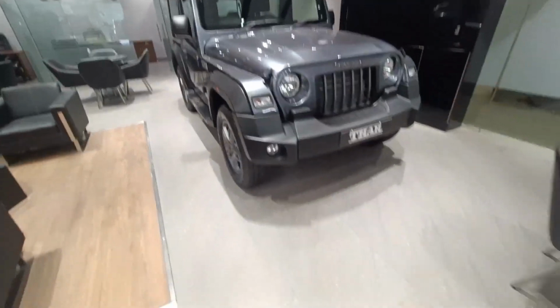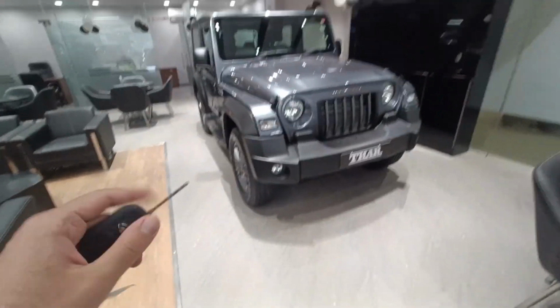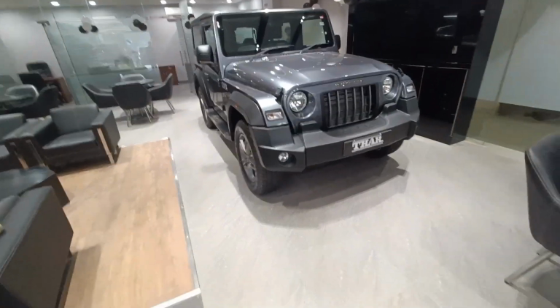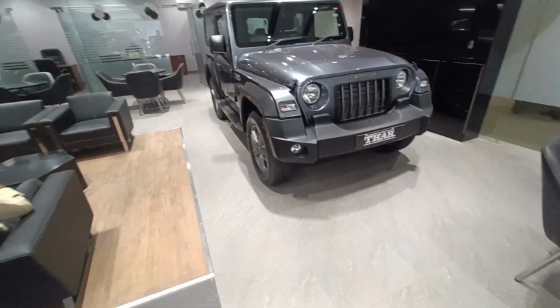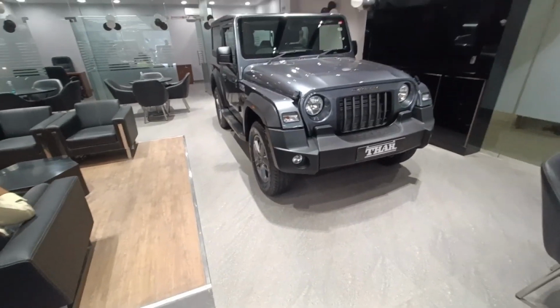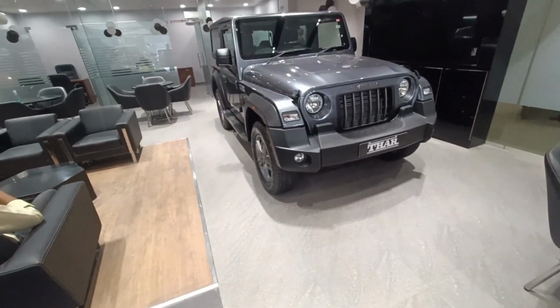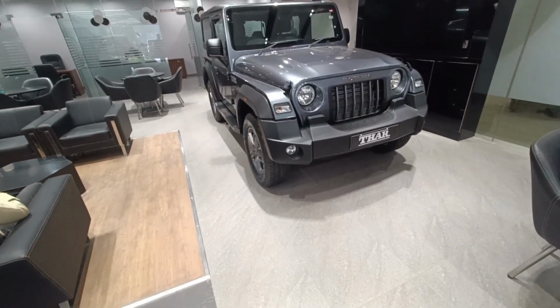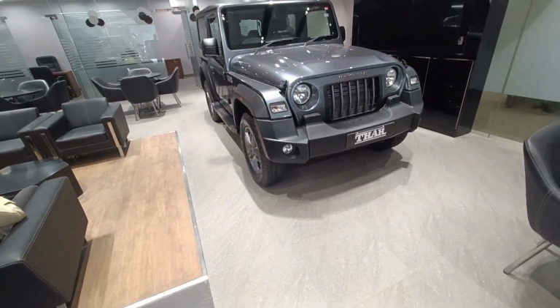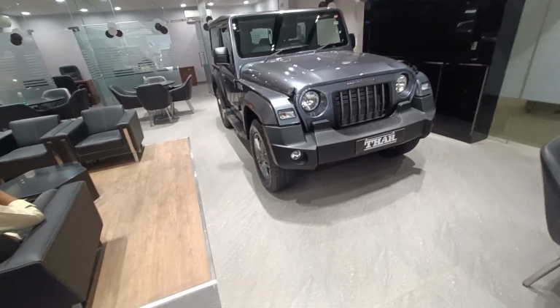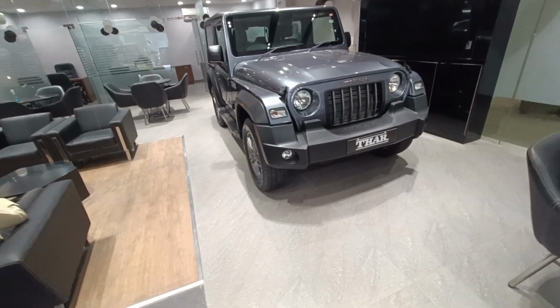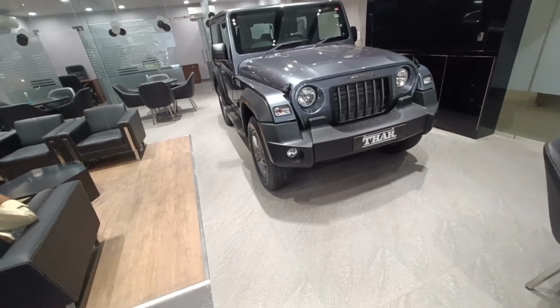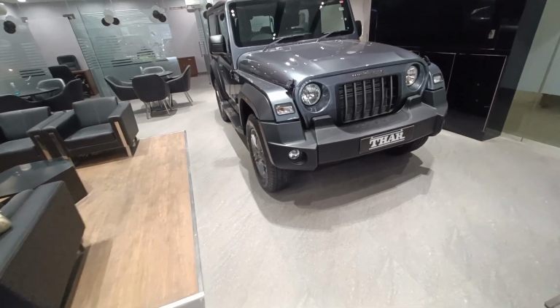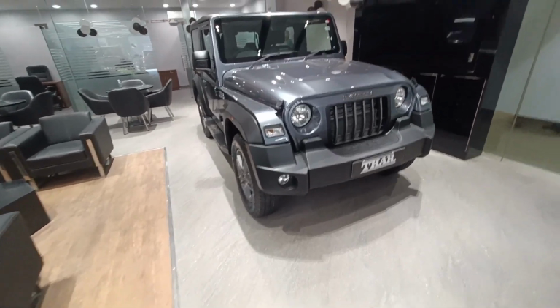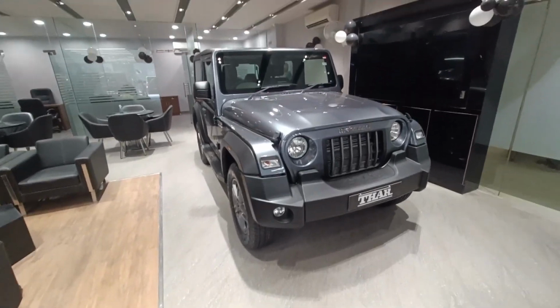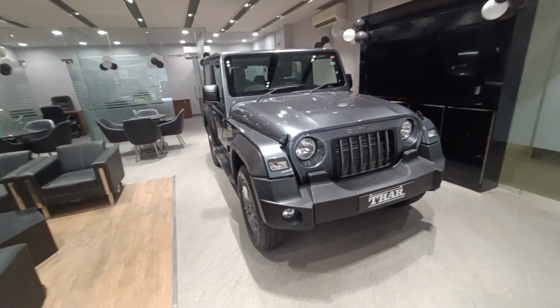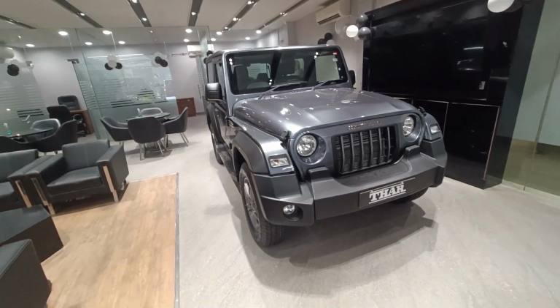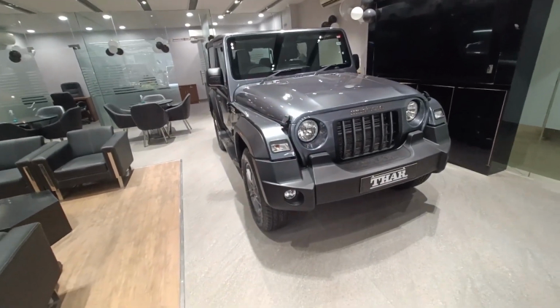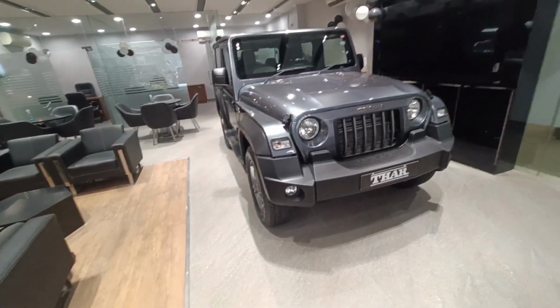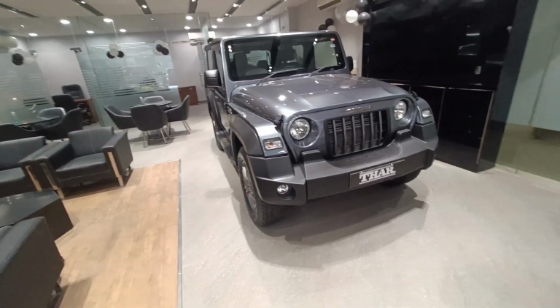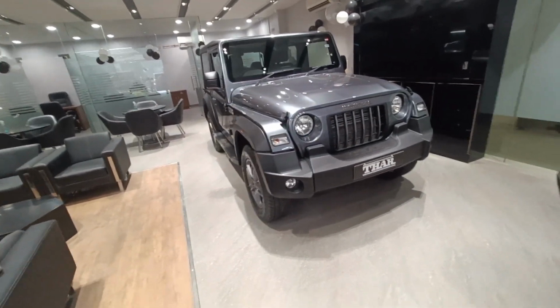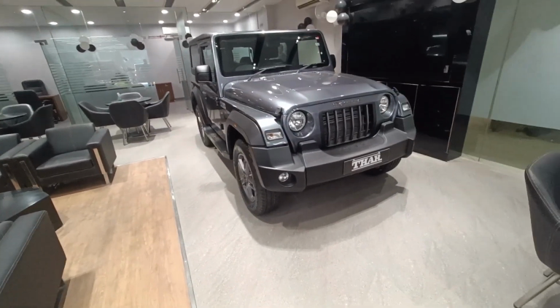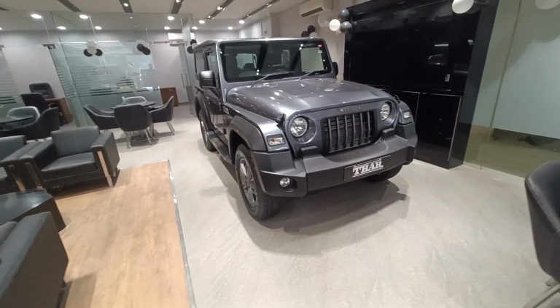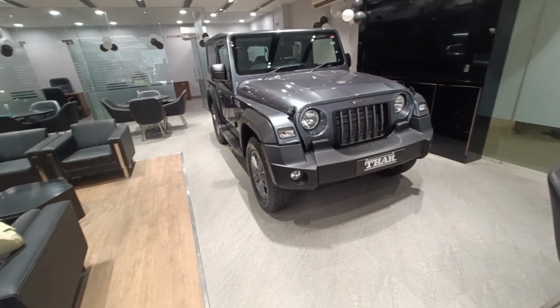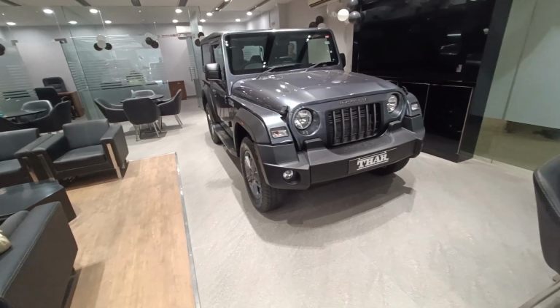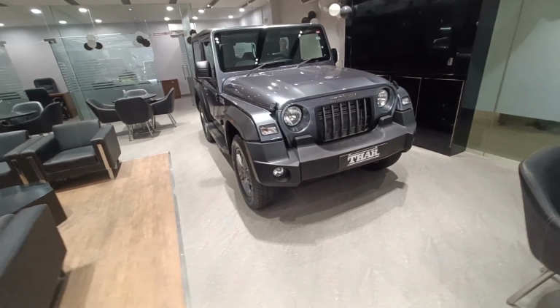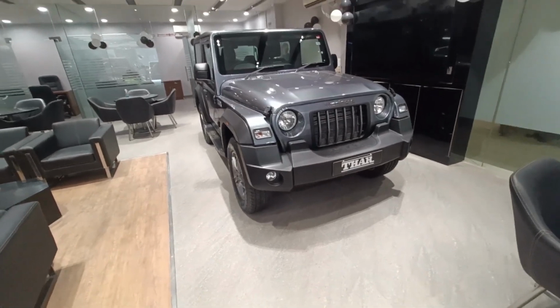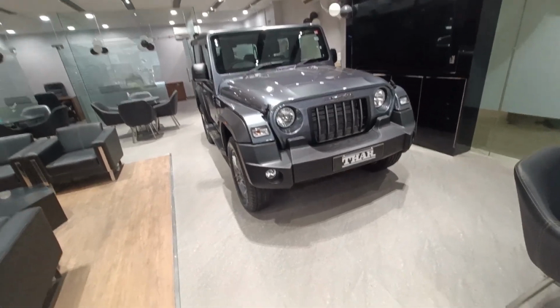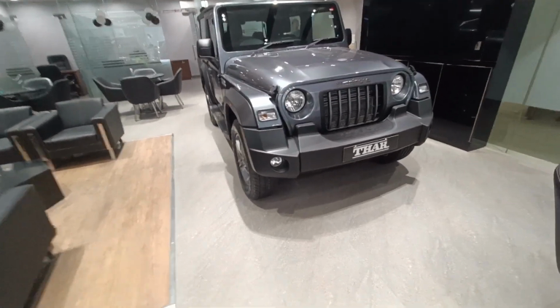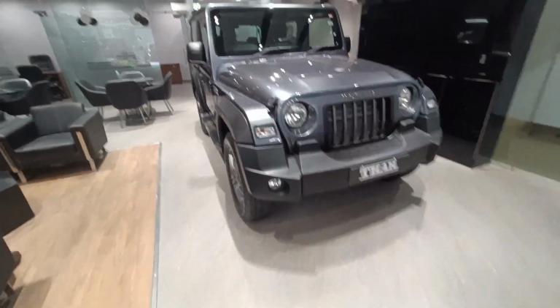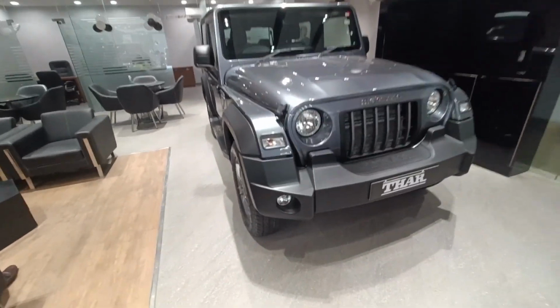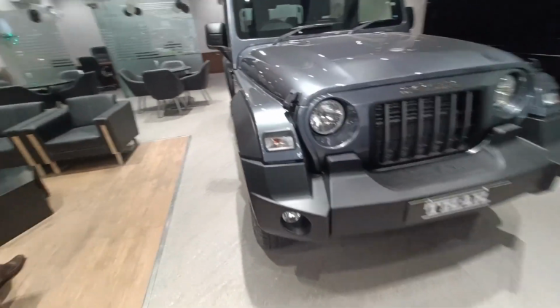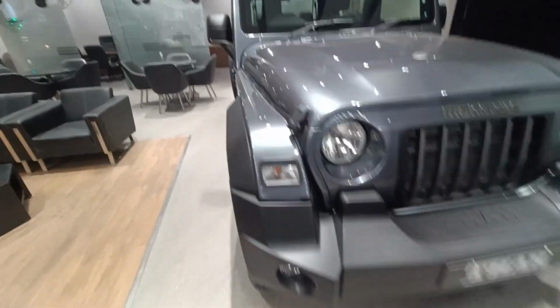When I look at this car, it looks like an Indian Jeep Wrangler and I personally love it. It's a favorite for all Indian car lovers and off-roading lovers.